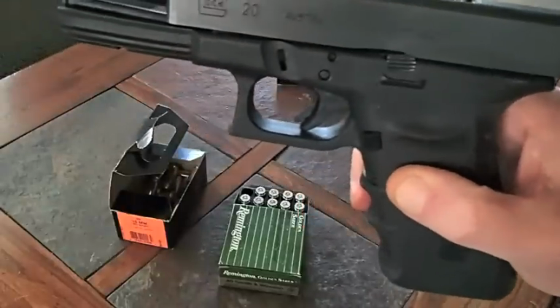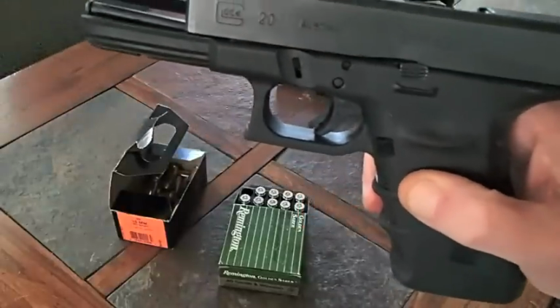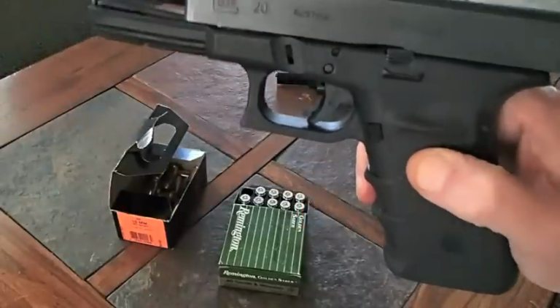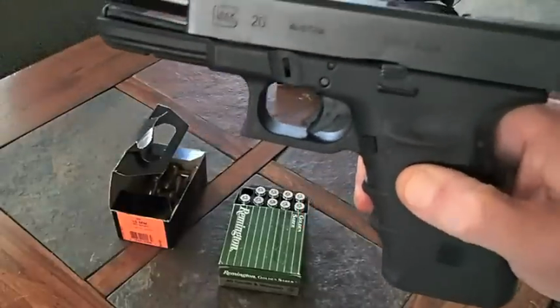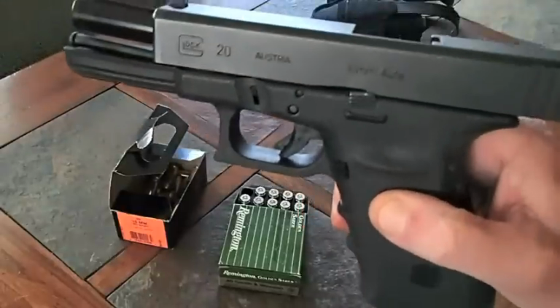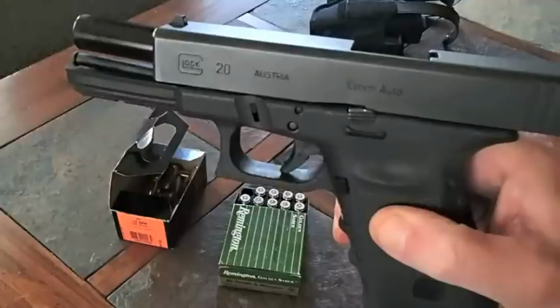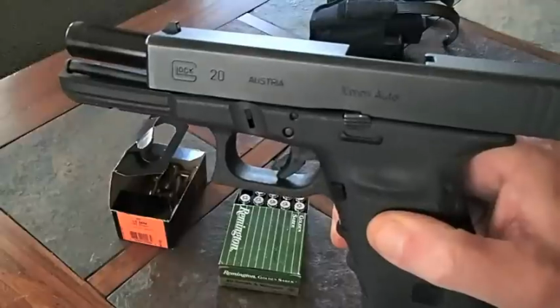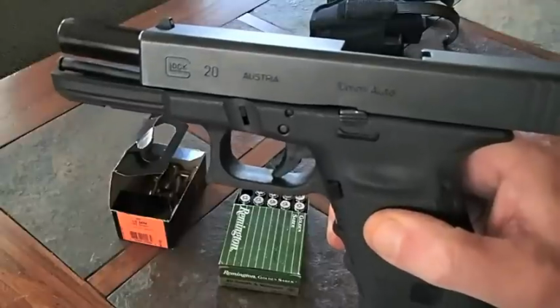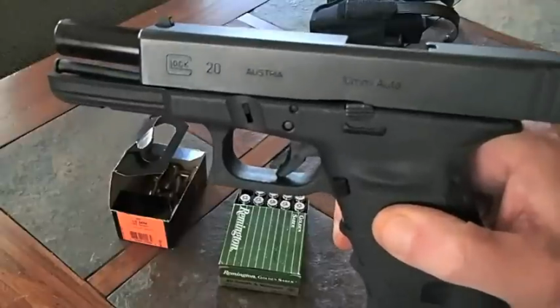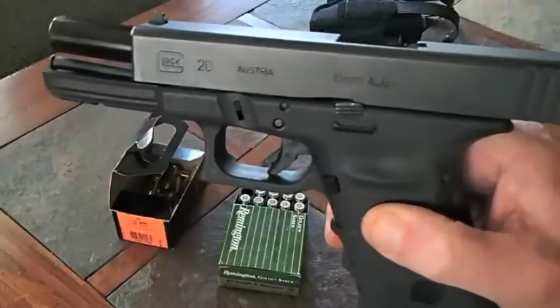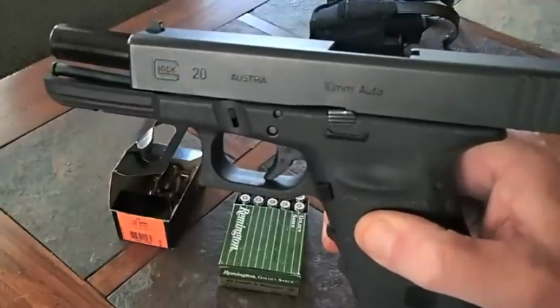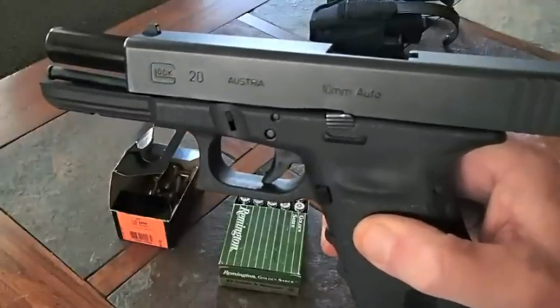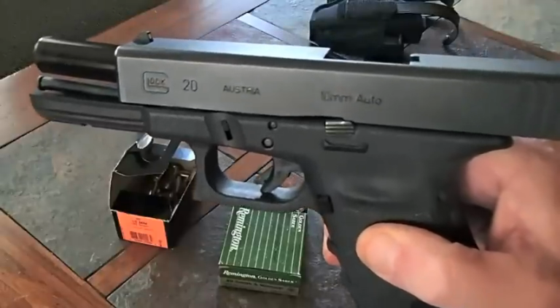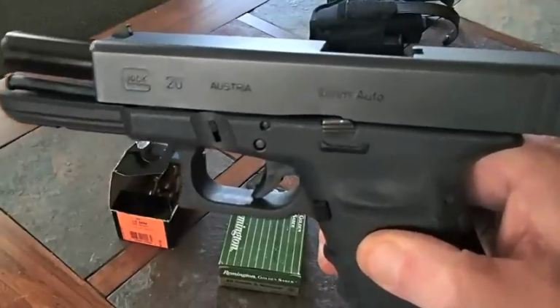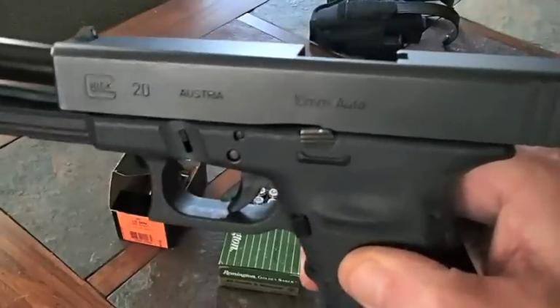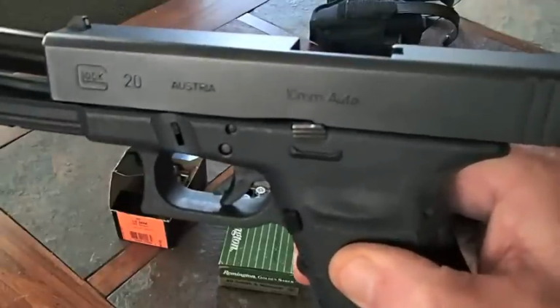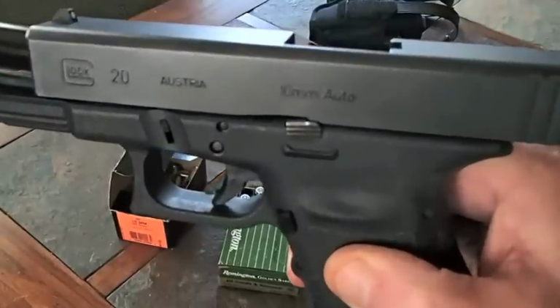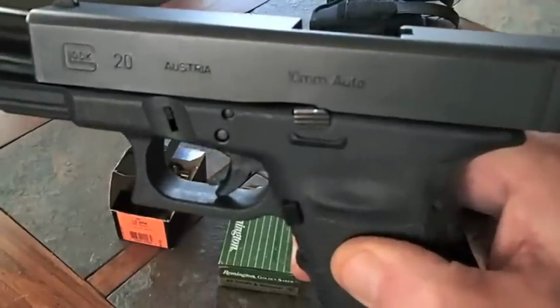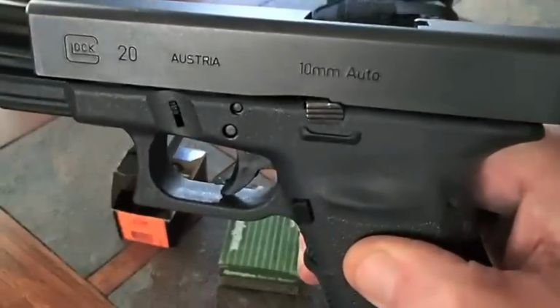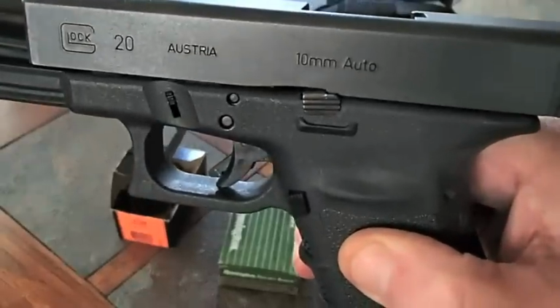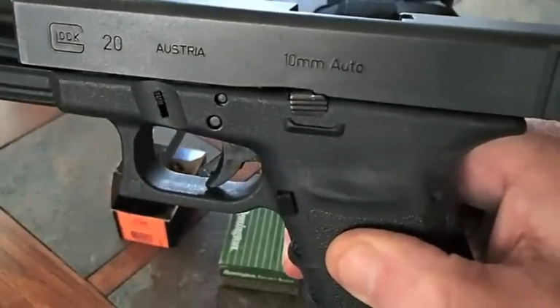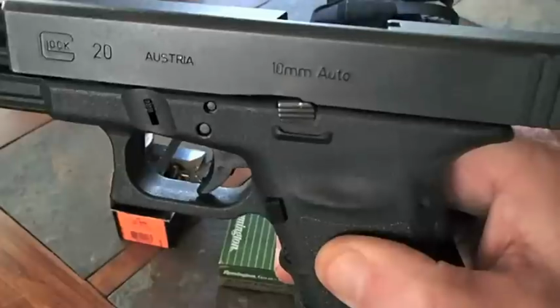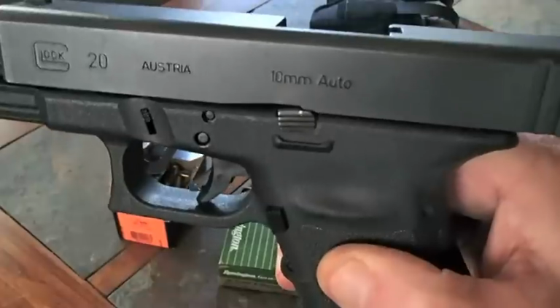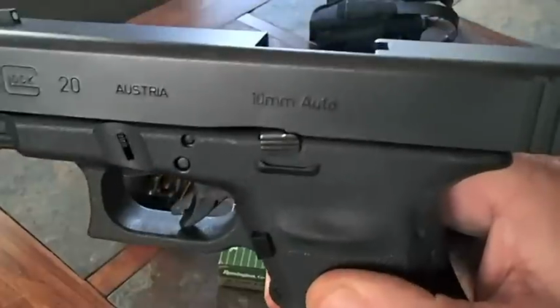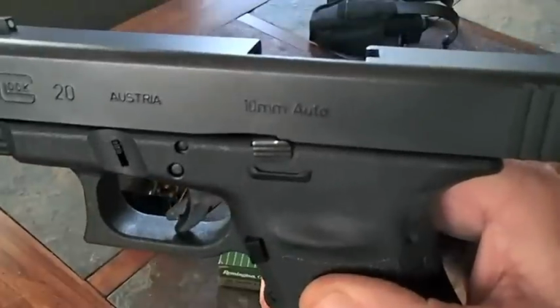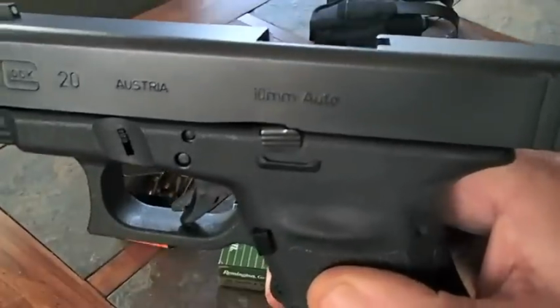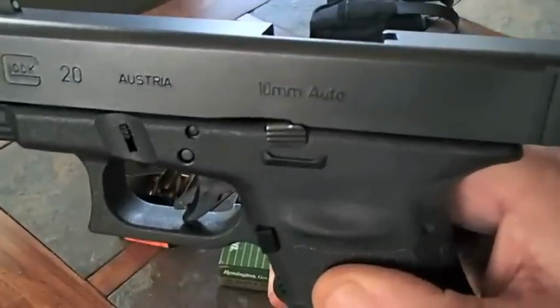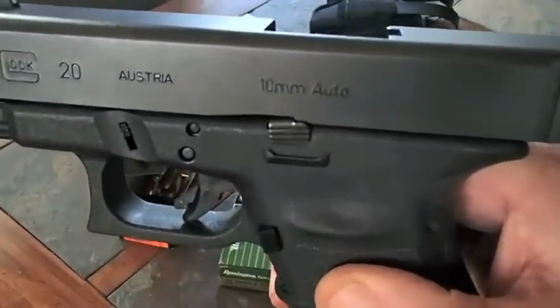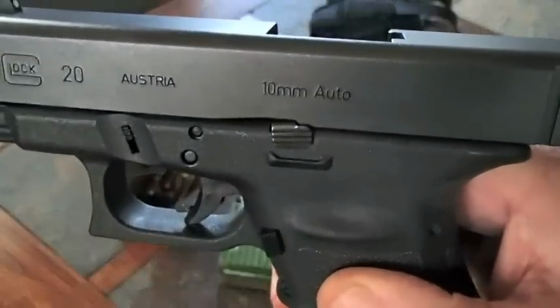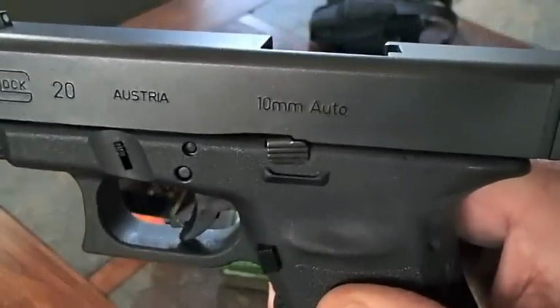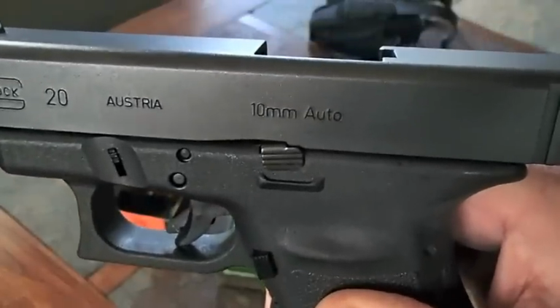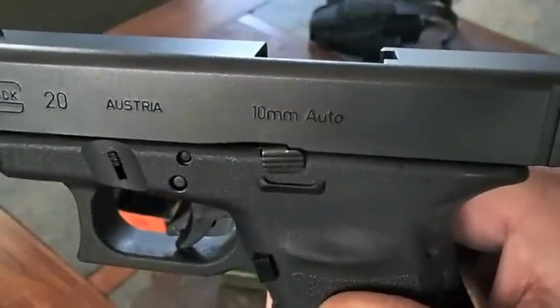Now what a lot of people don't understand — this is a Glock, by the way, a Glock 20. I'm holding this up so you can see it; it's tooled right in there on the side of this piece.